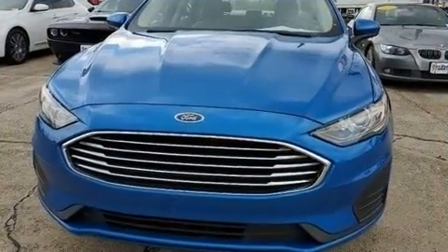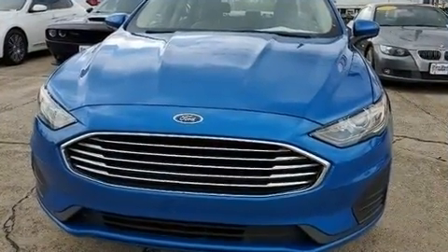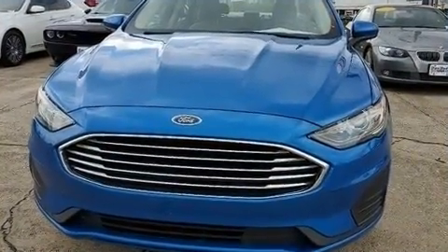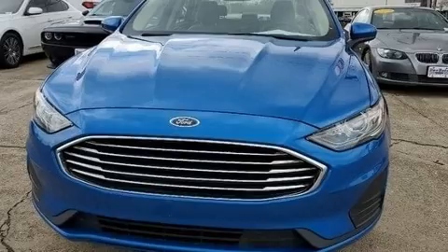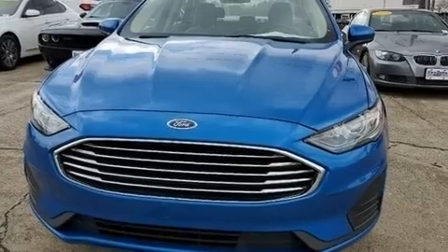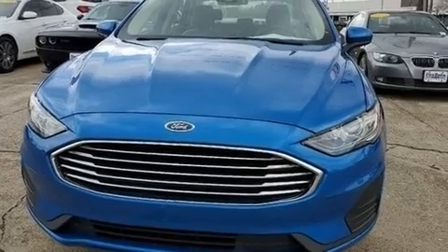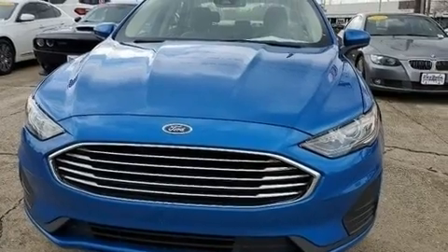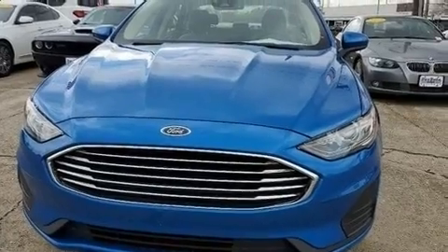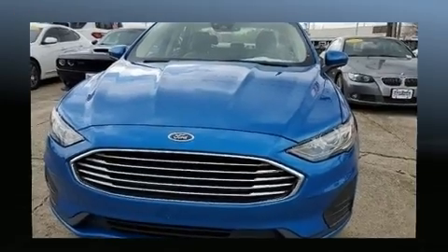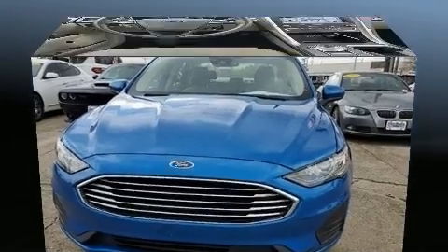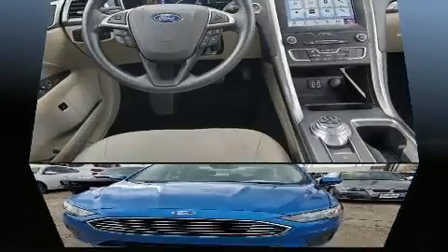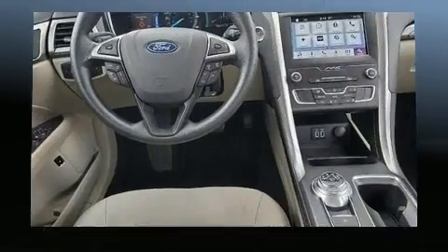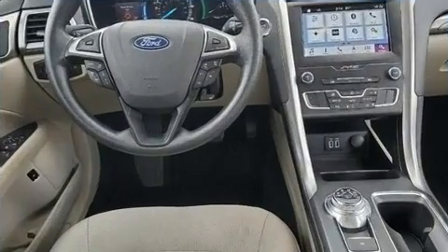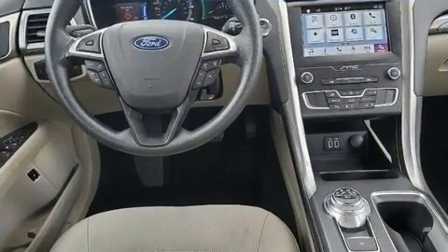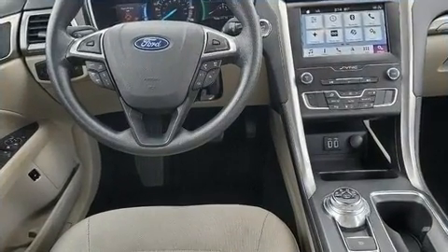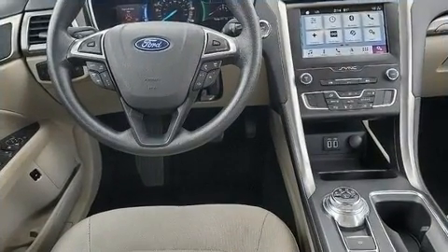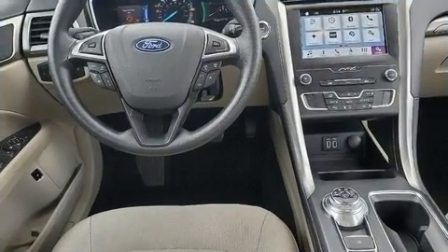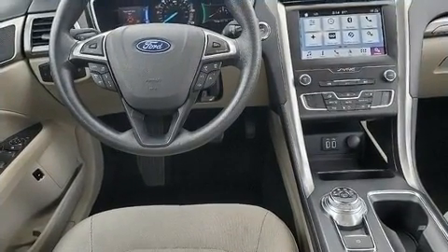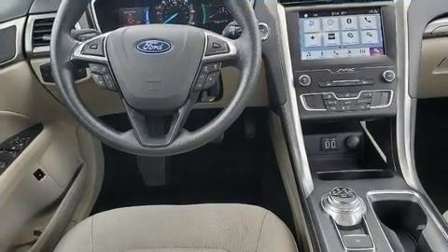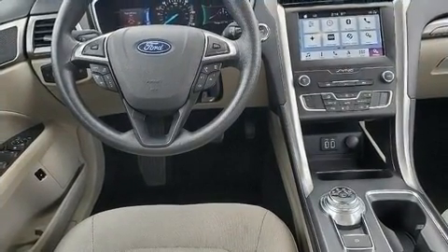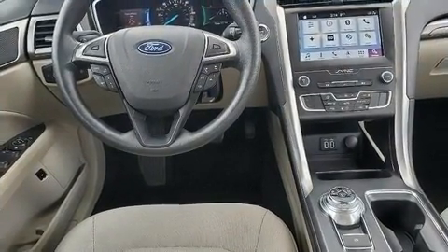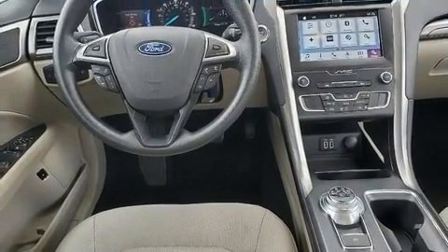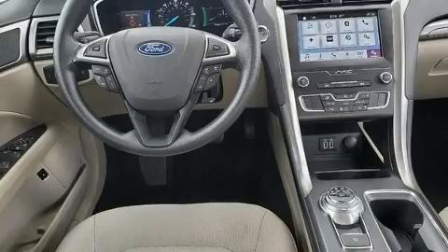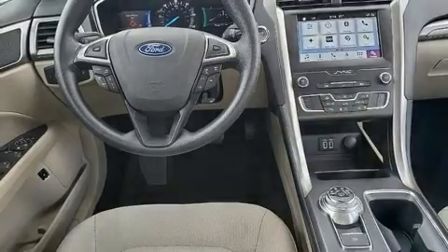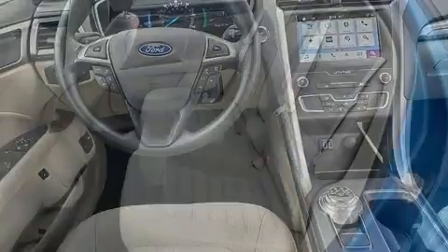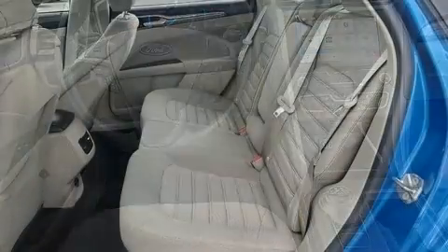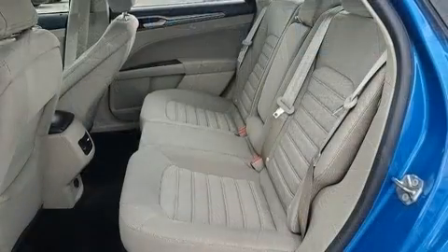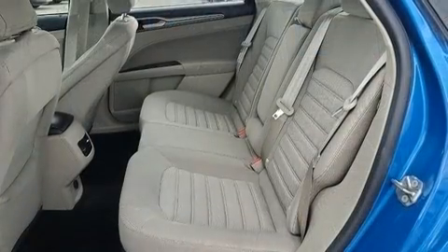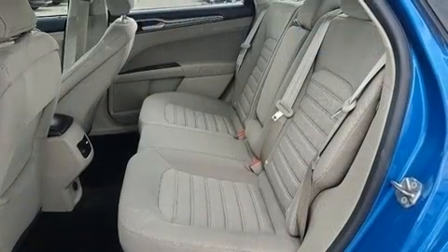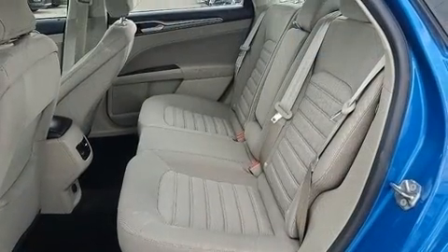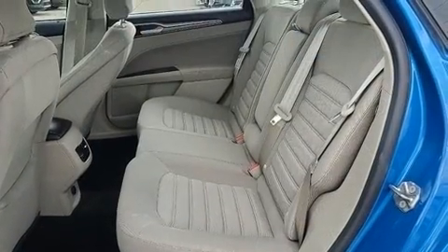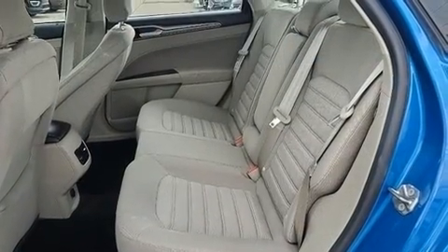Audio features include an AM/FM radio, steering wheel mounted audio controls, and 9 speakers providing excellent sound throughout the cabin.